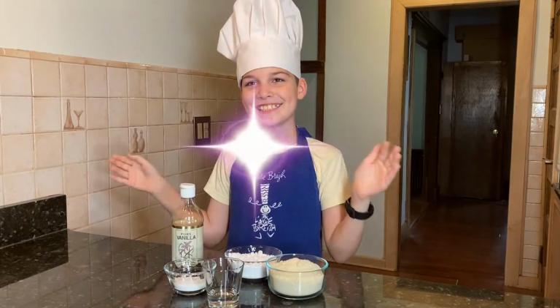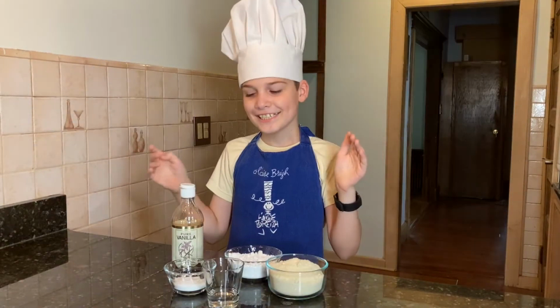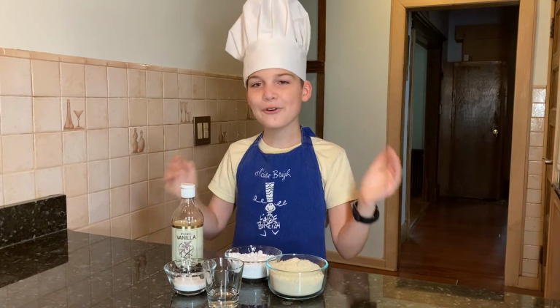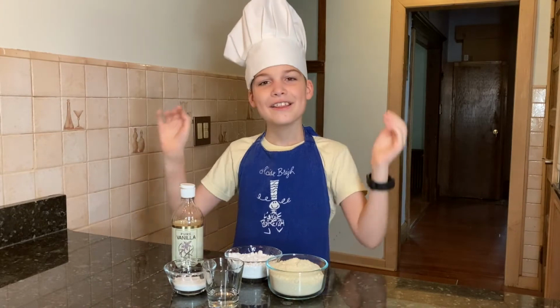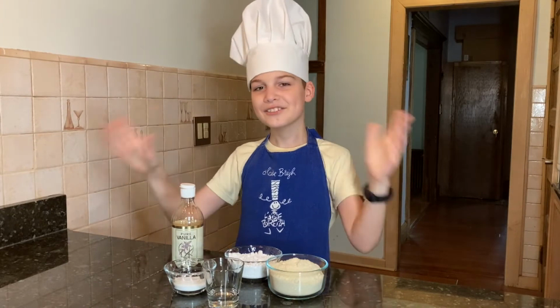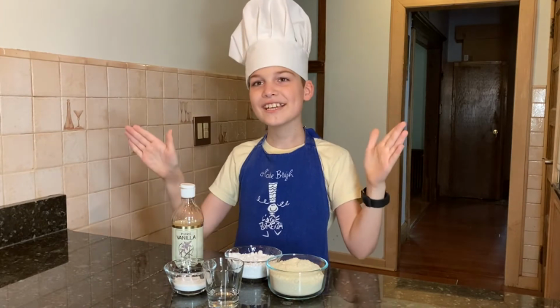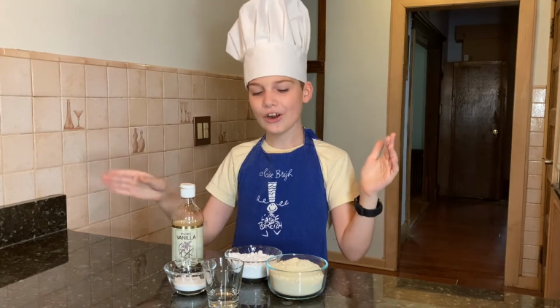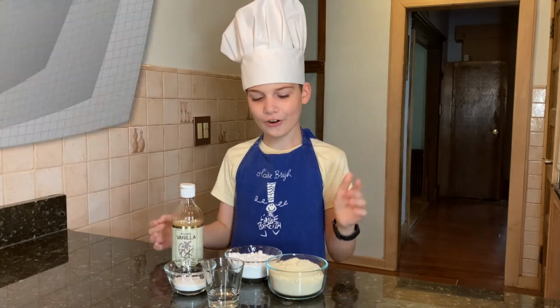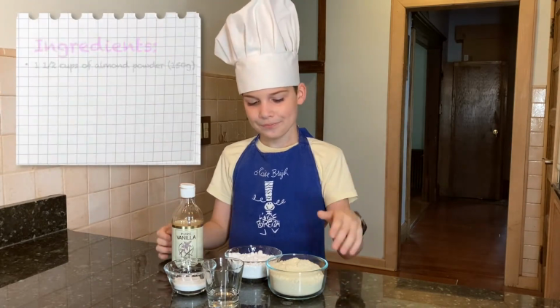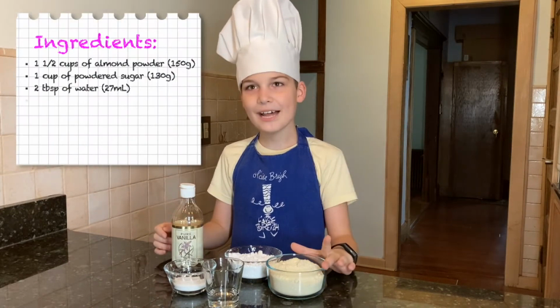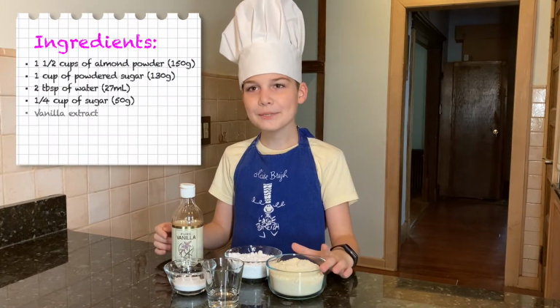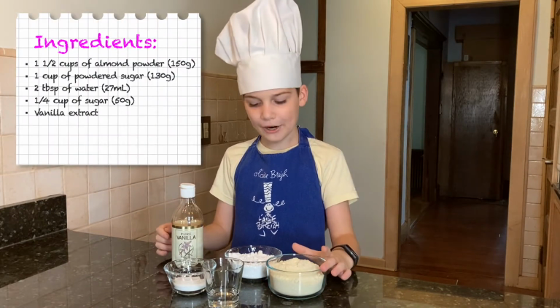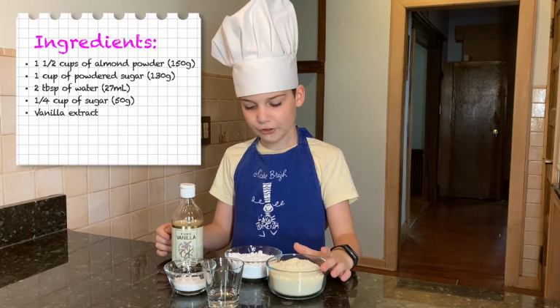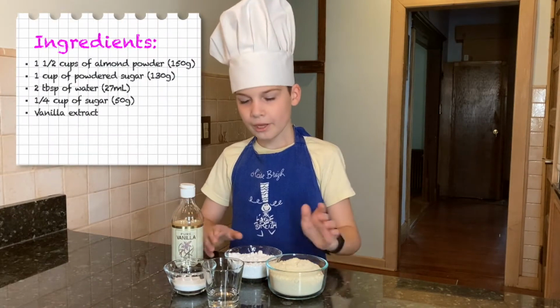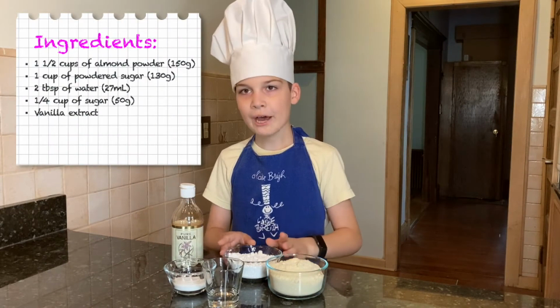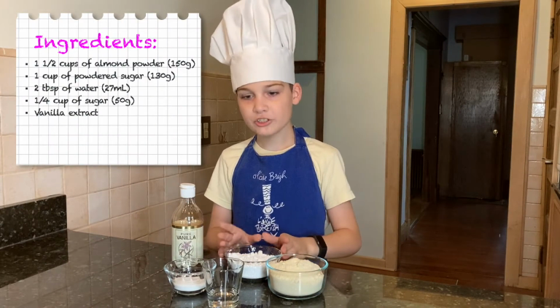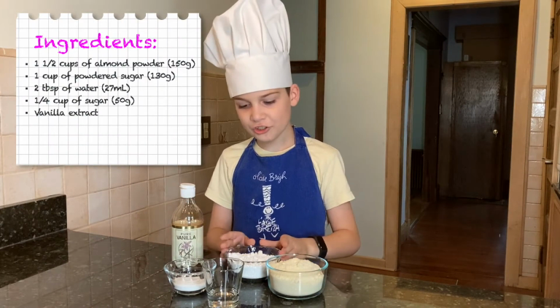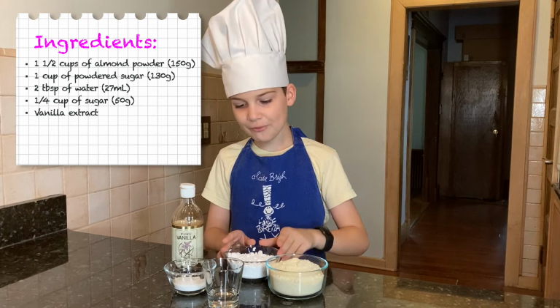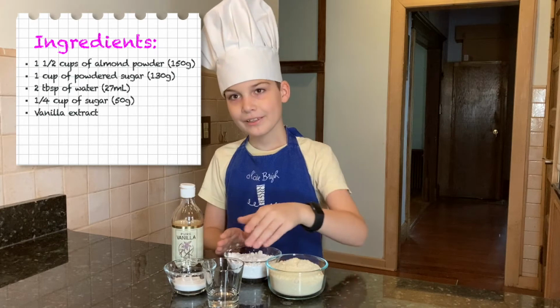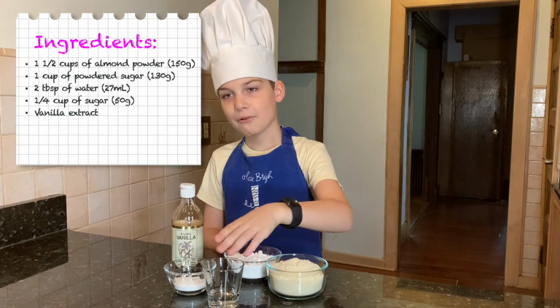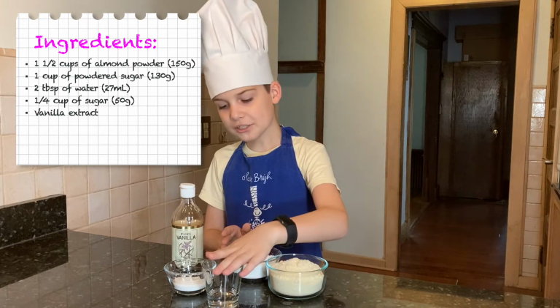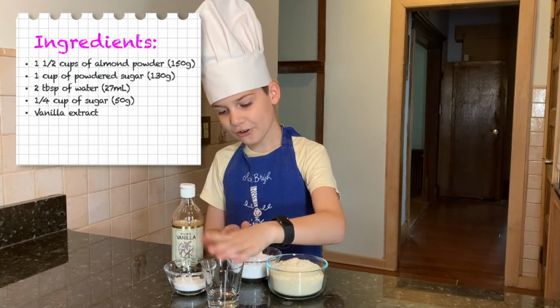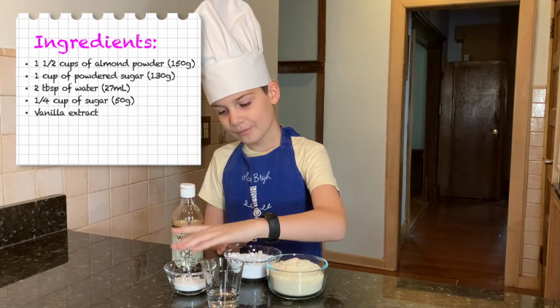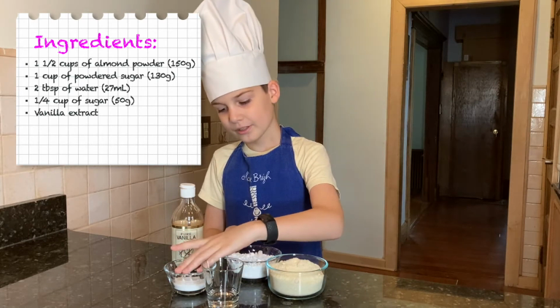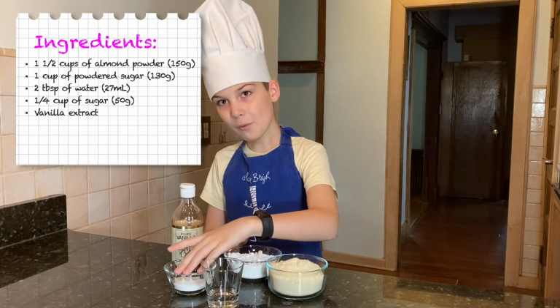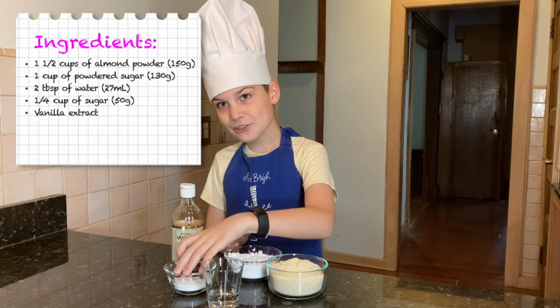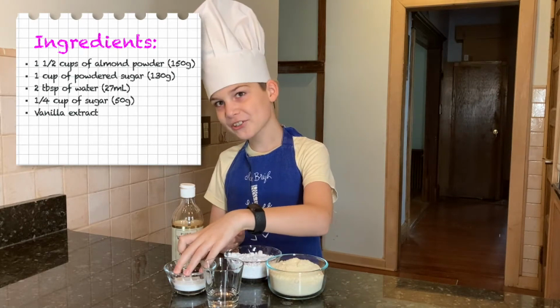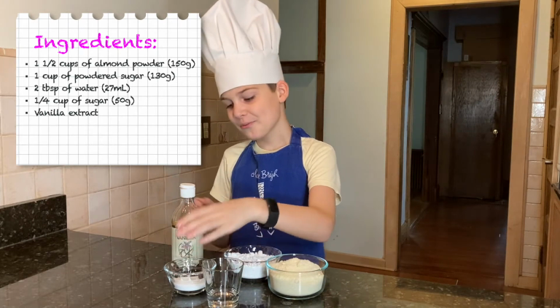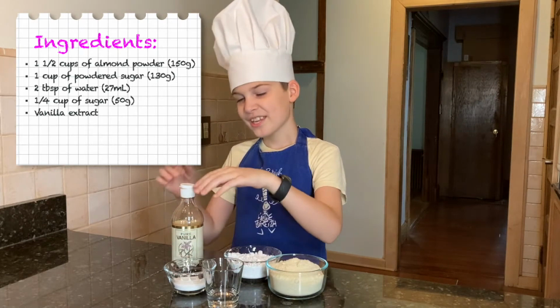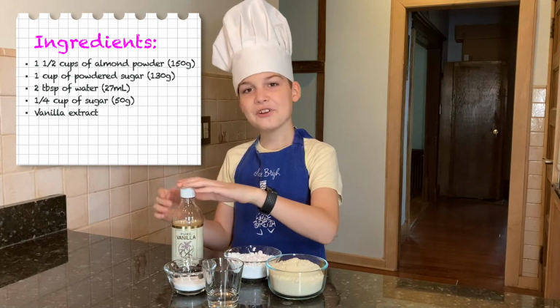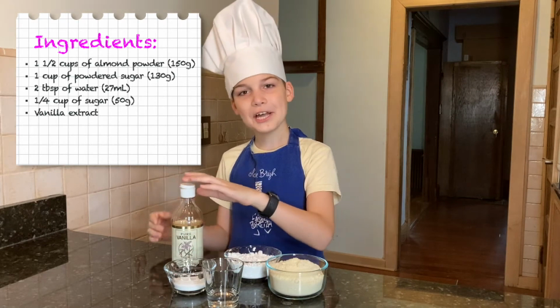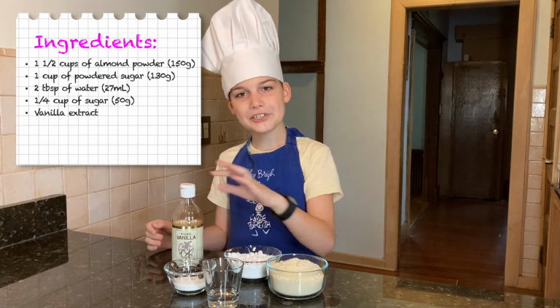So the ingredients are almond powder, powdered sugar, water, normal sugar, and vanilla extract.